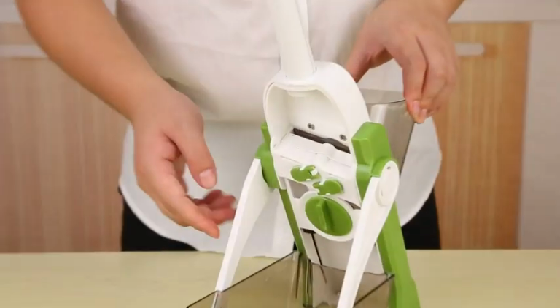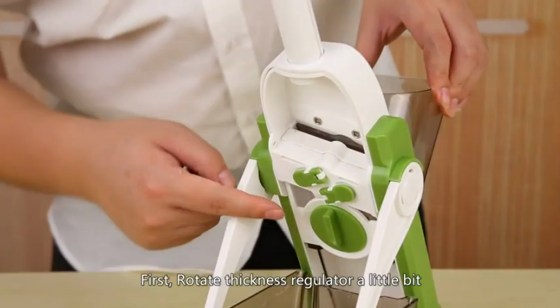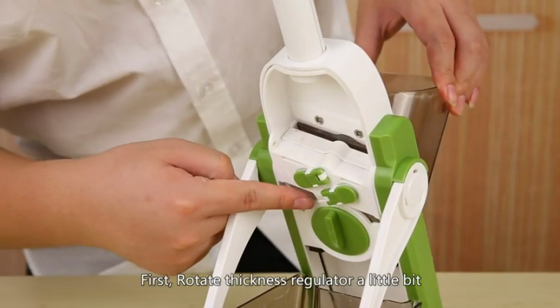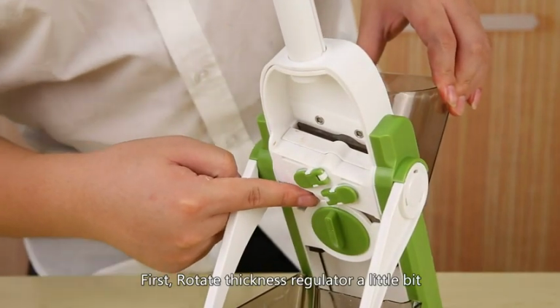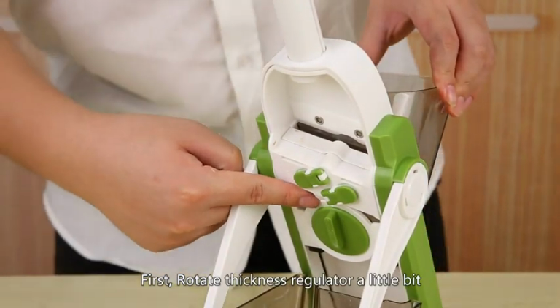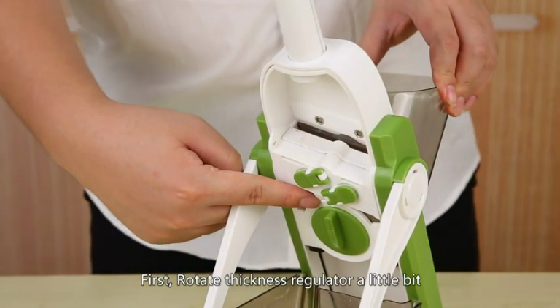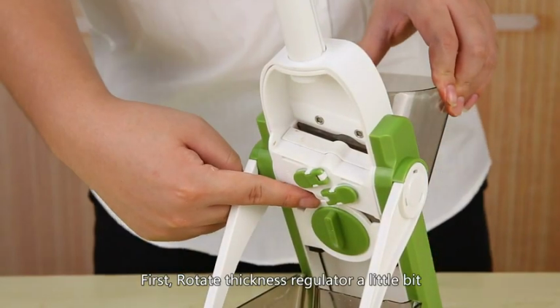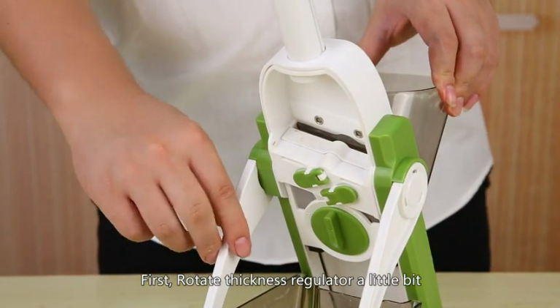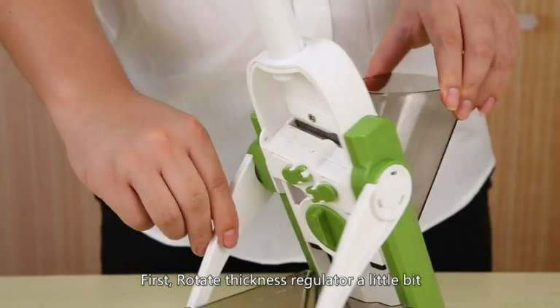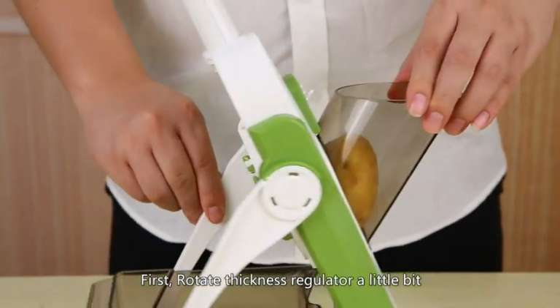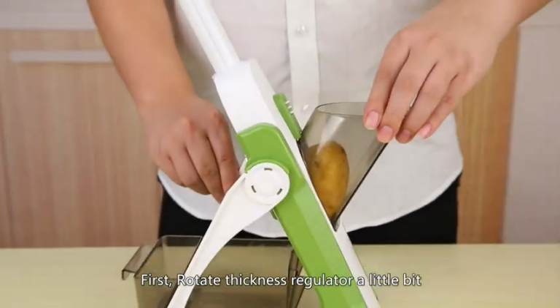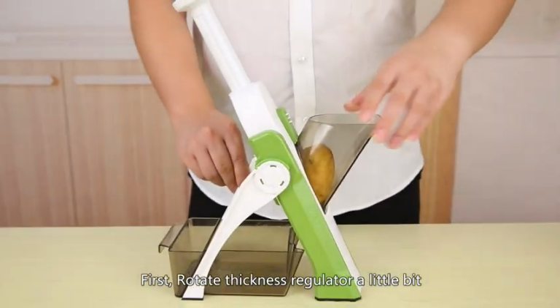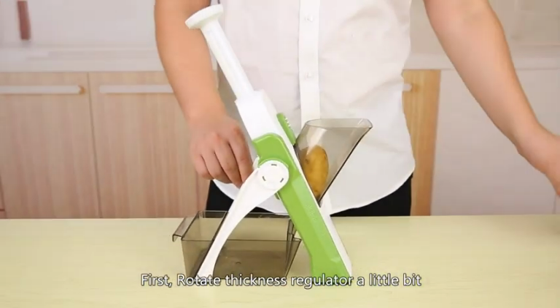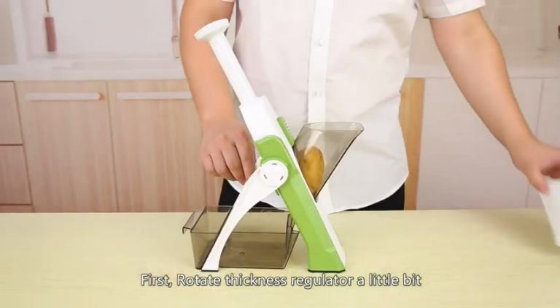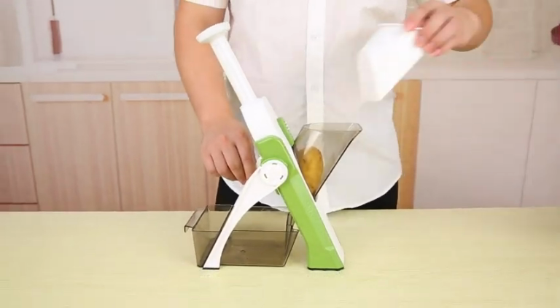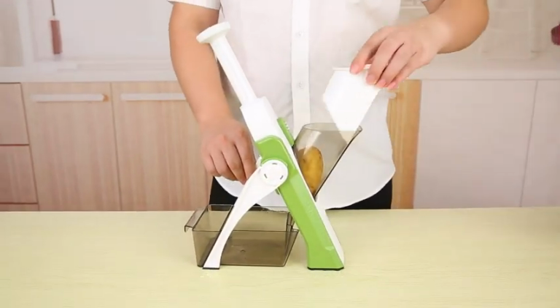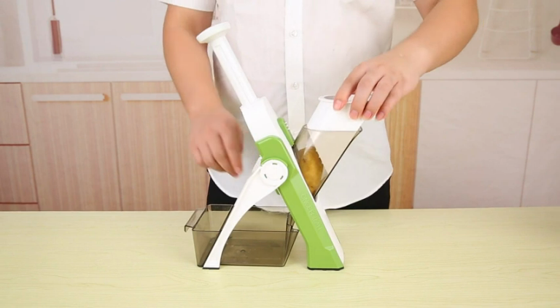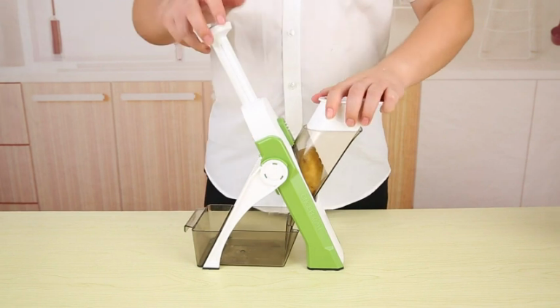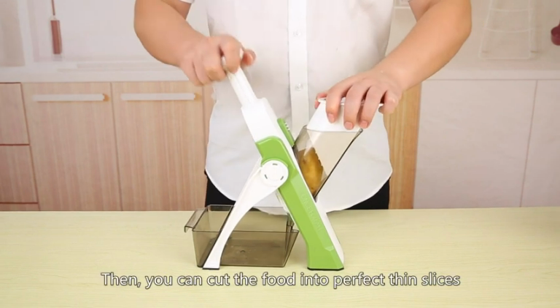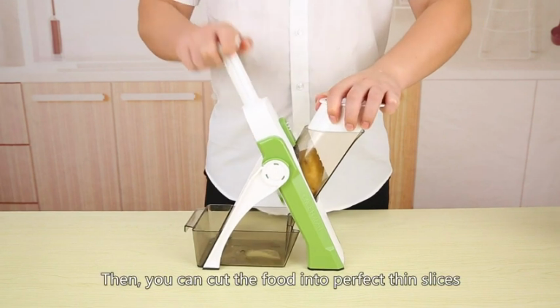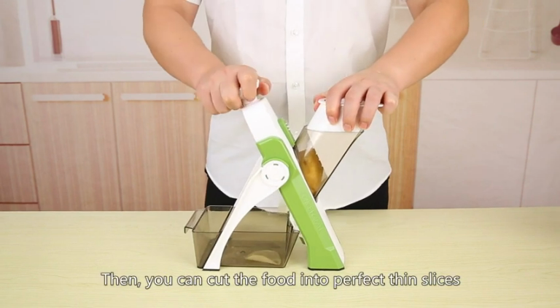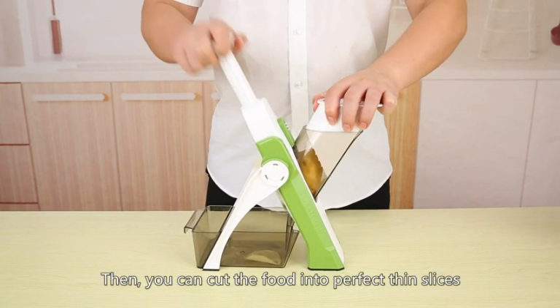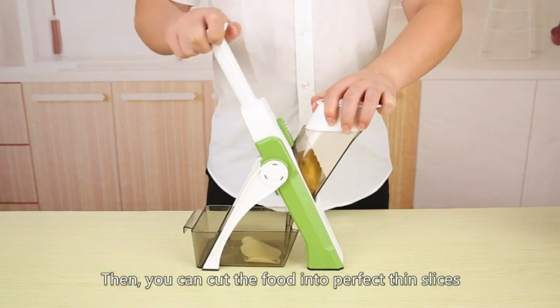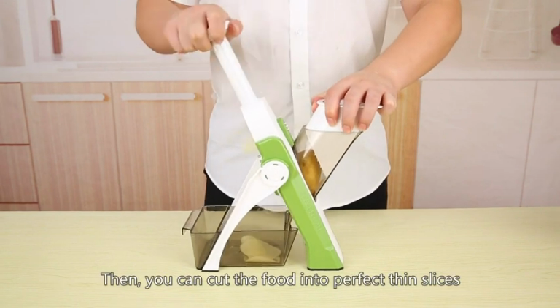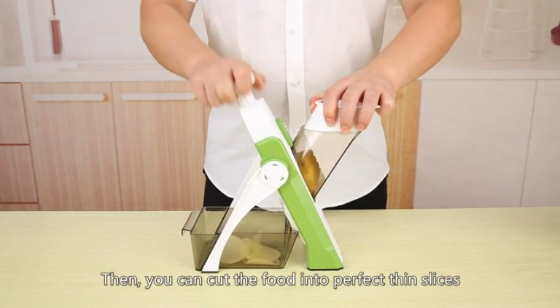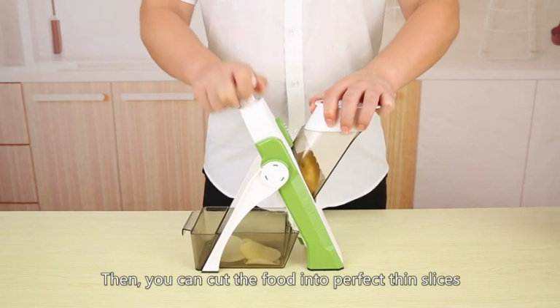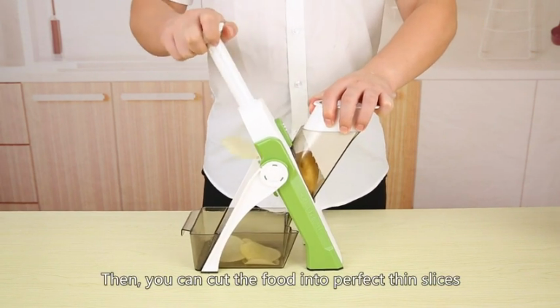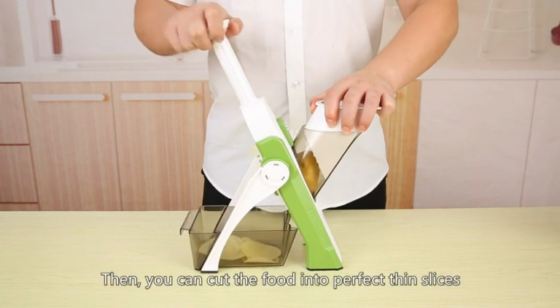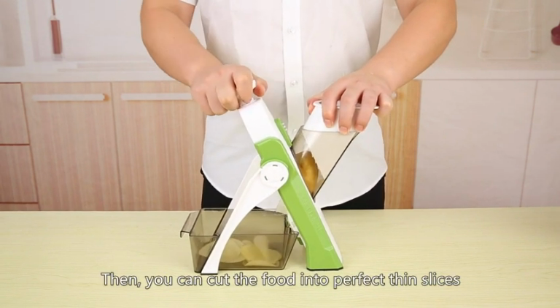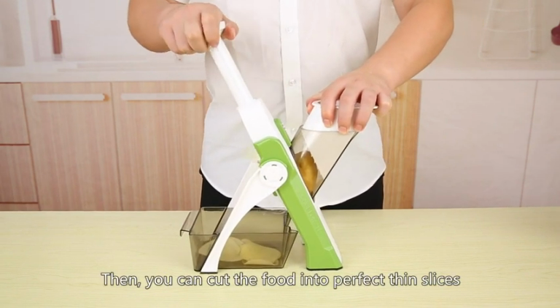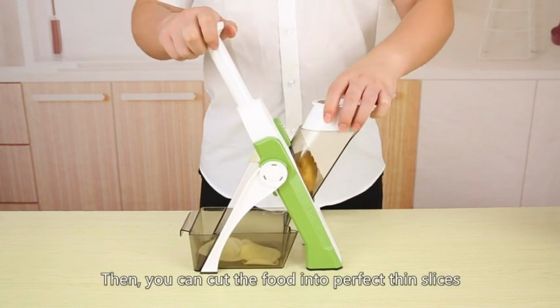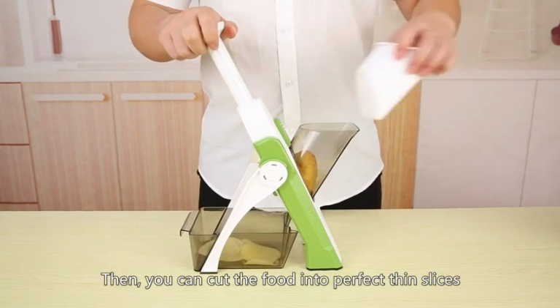First, roll tight the thickness regulator a little bit, then you can cut the food into perfect thin slices.